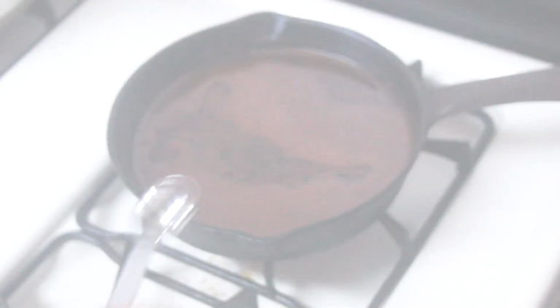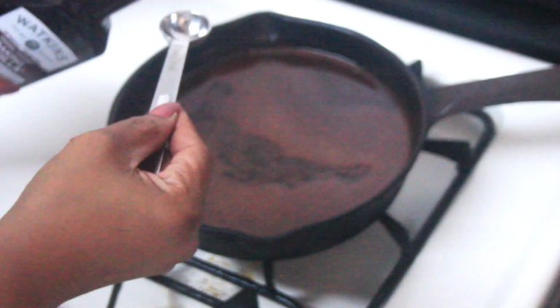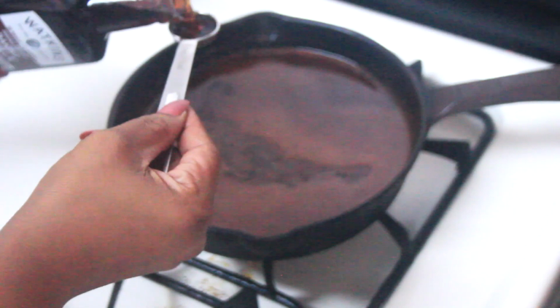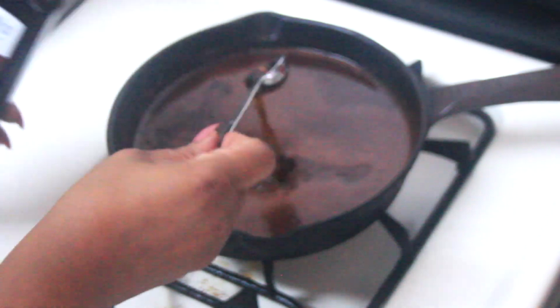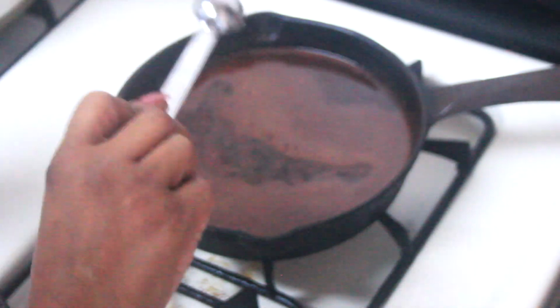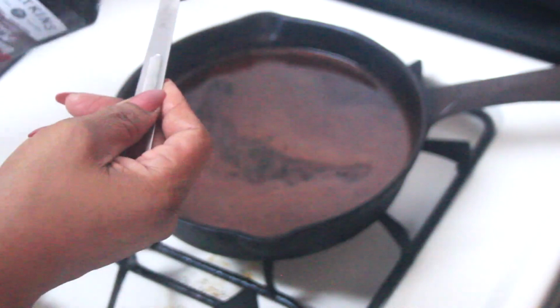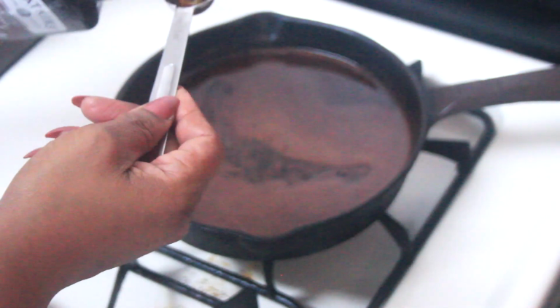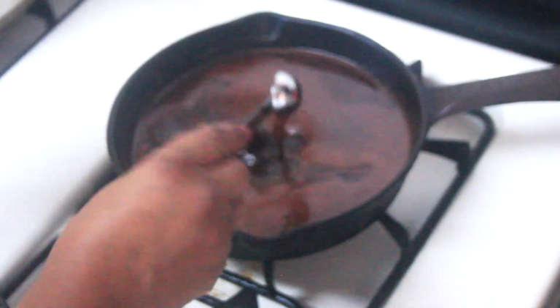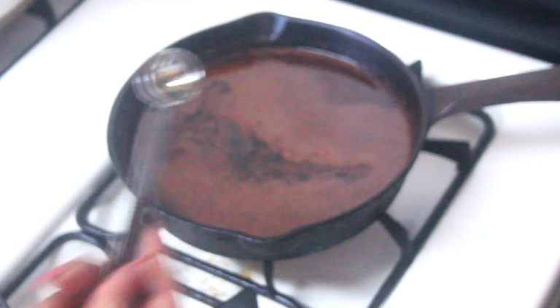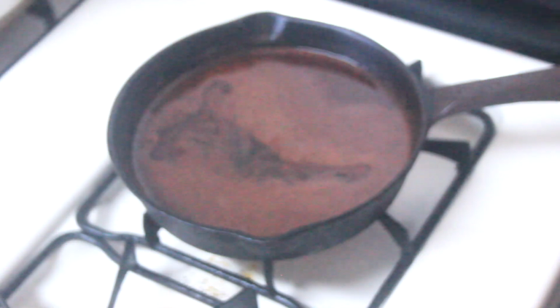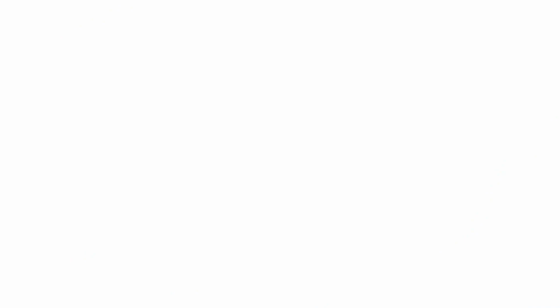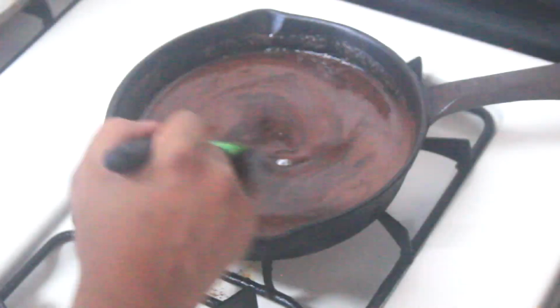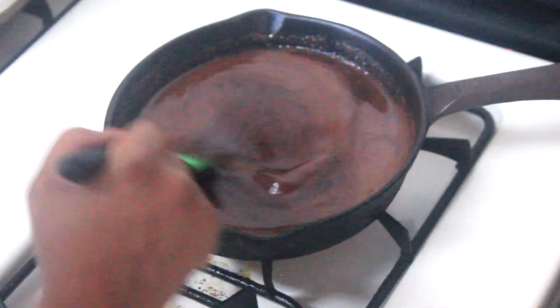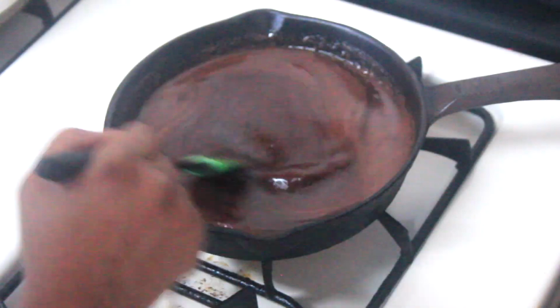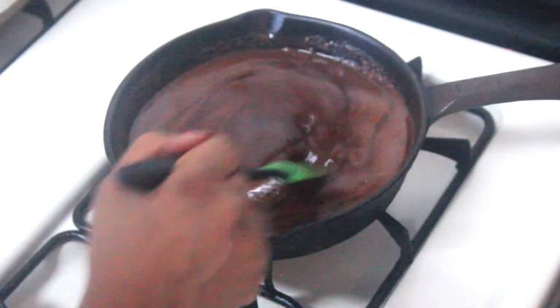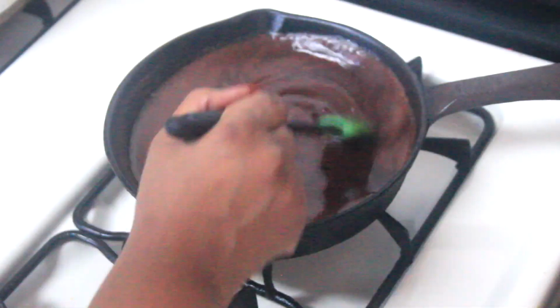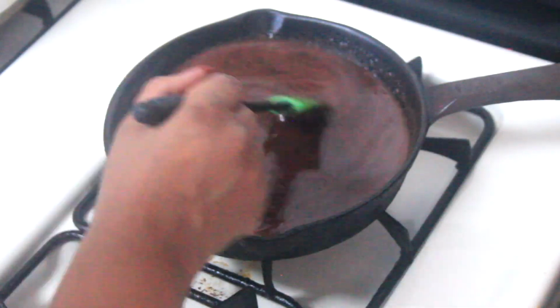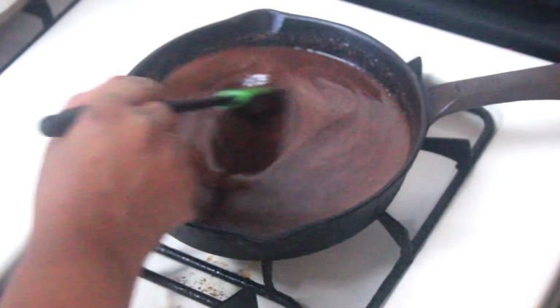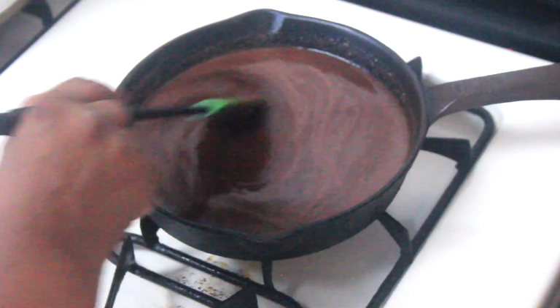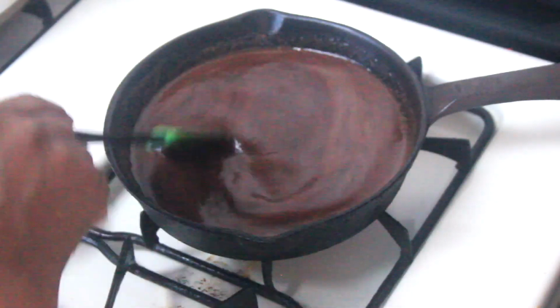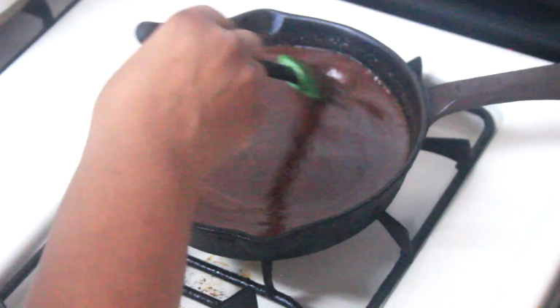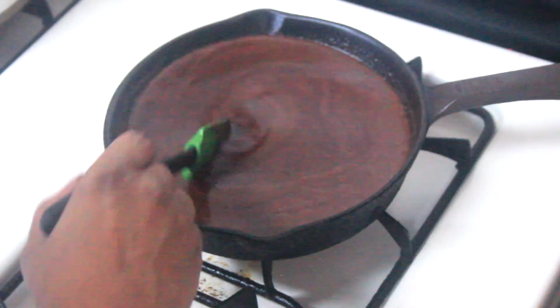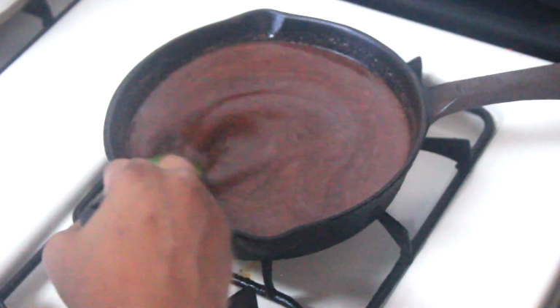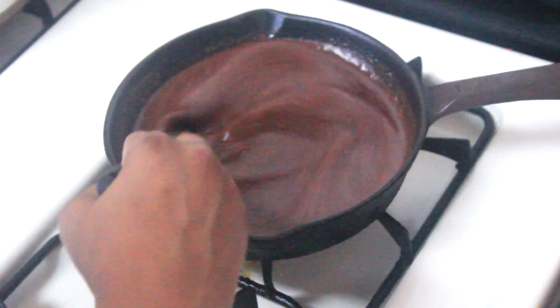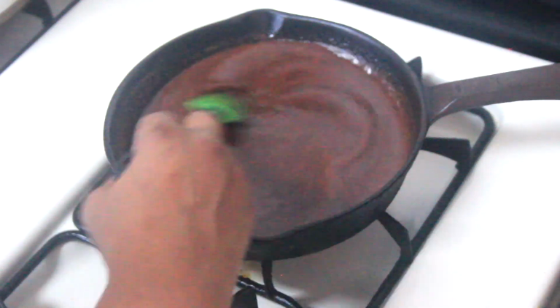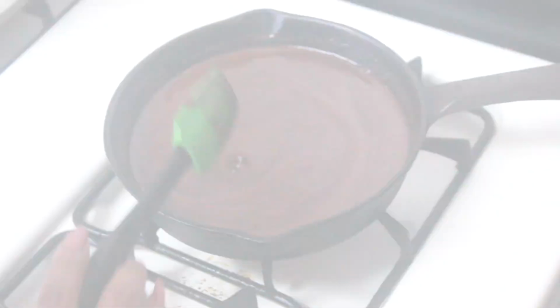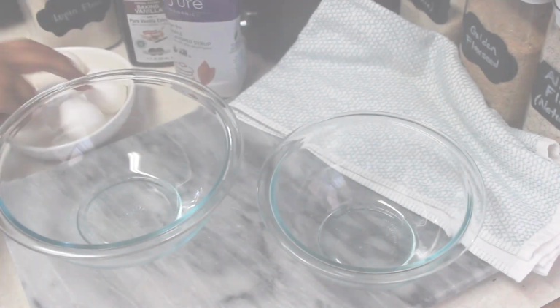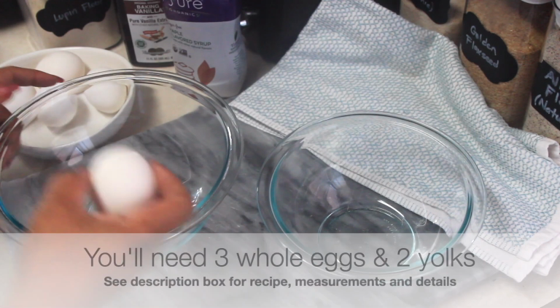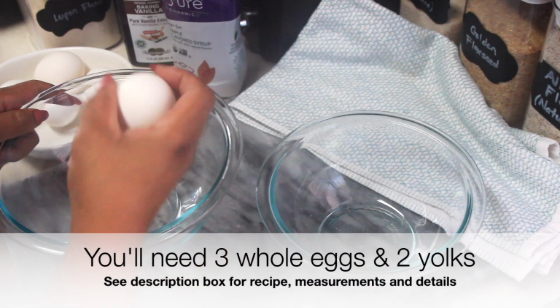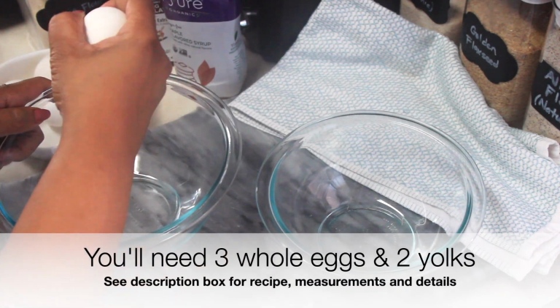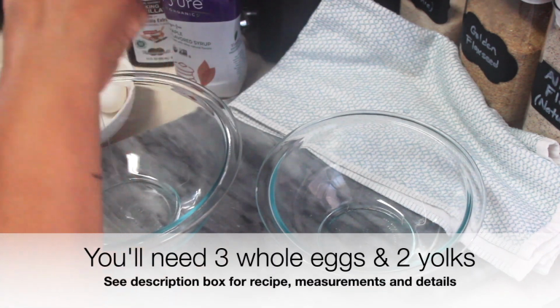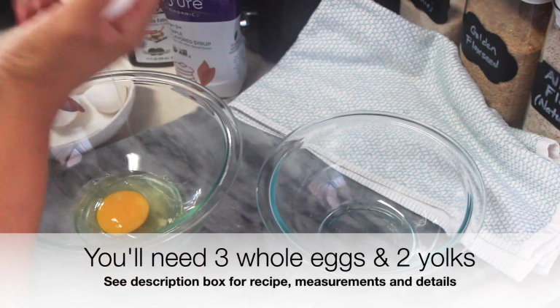I want you guys to let me know if you use these sweeteners and how you like them — comment below. Go ahead and give your chocolate mixture another stir, then grab a separate medium to large bowl.